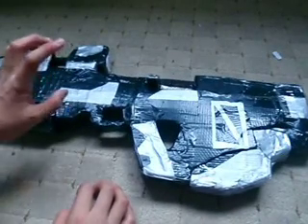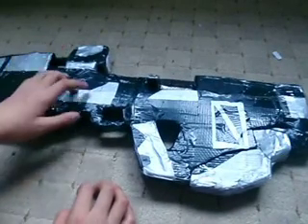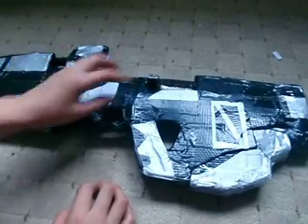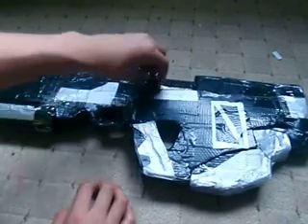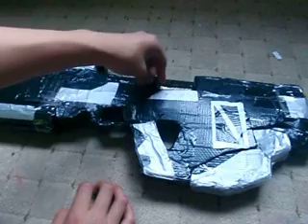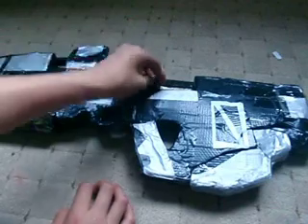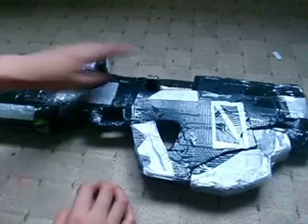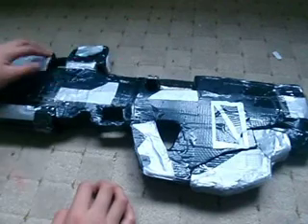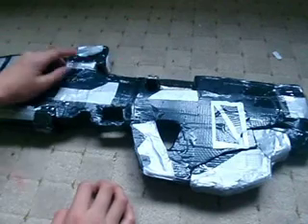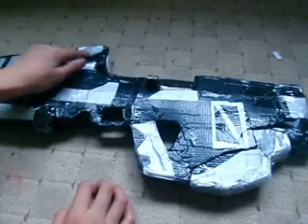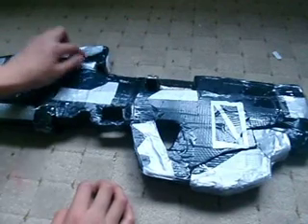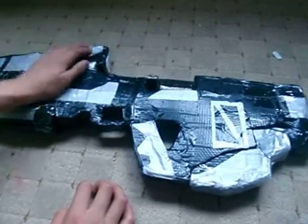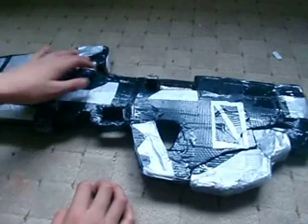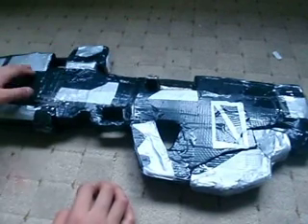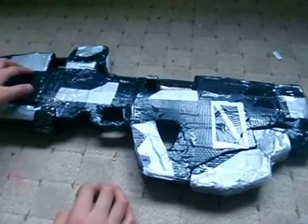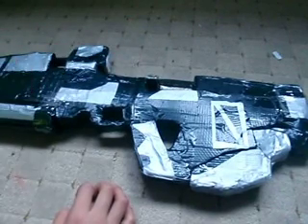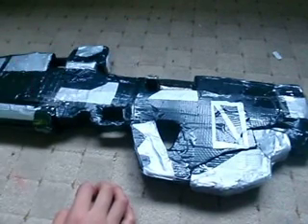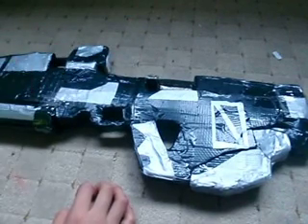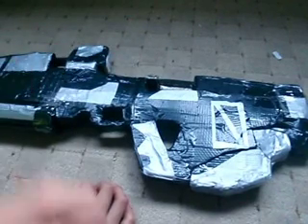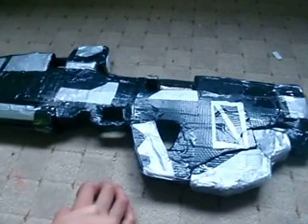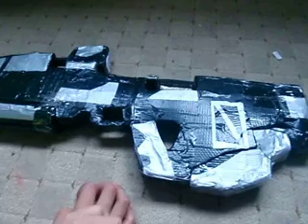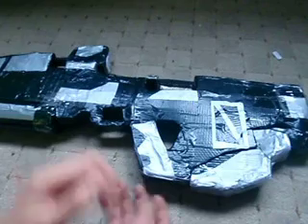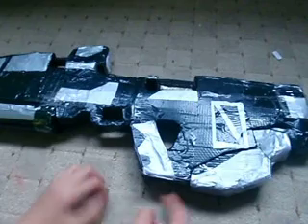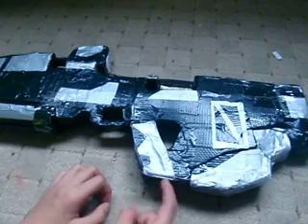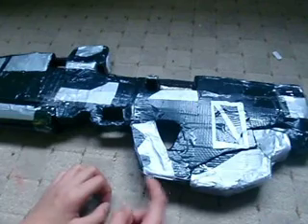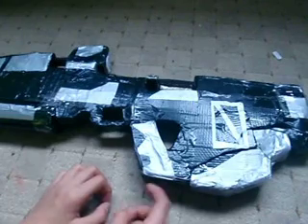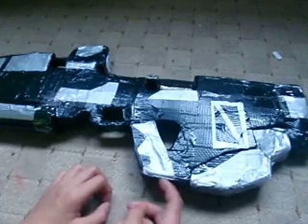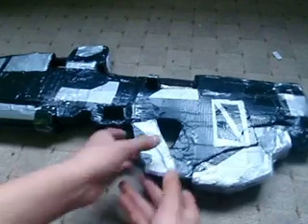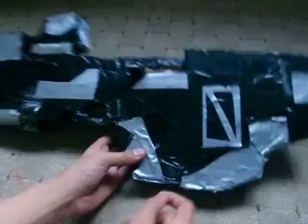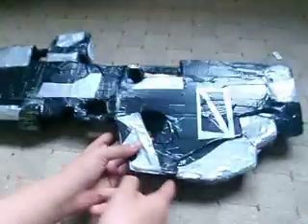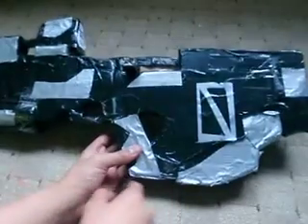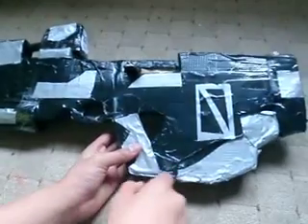I might be uploading this — this won't be up for quite a long time. I might still add the detail that goes over here.